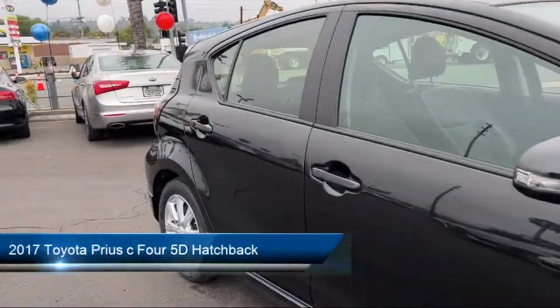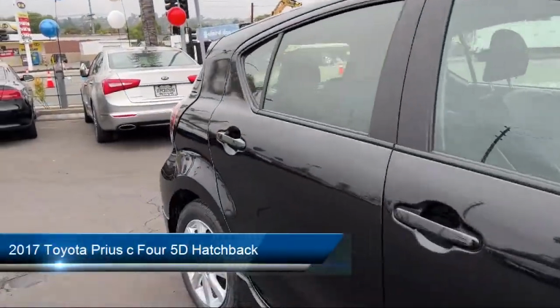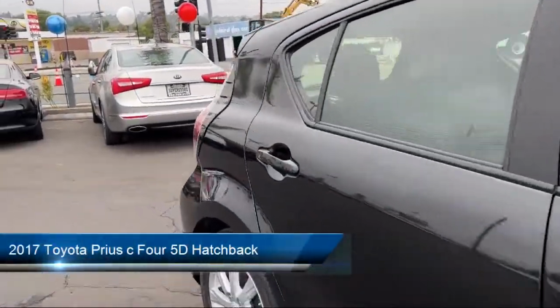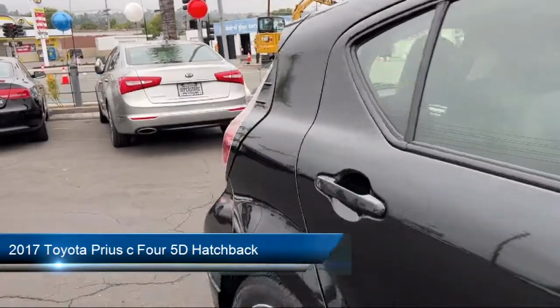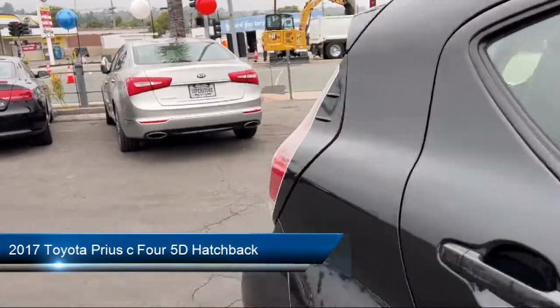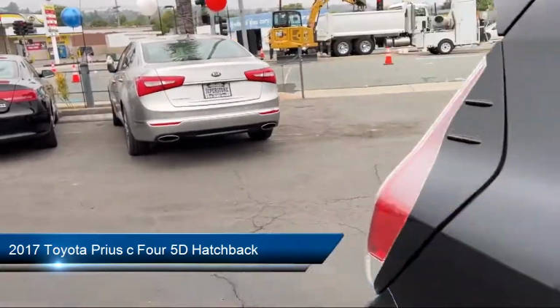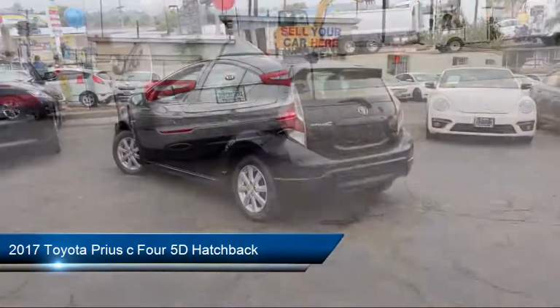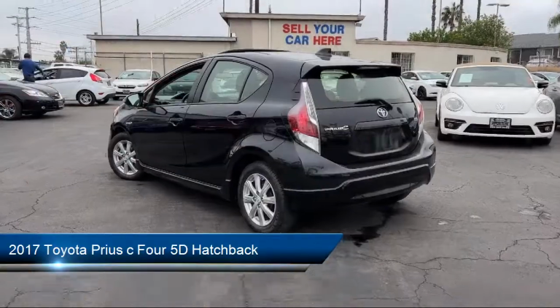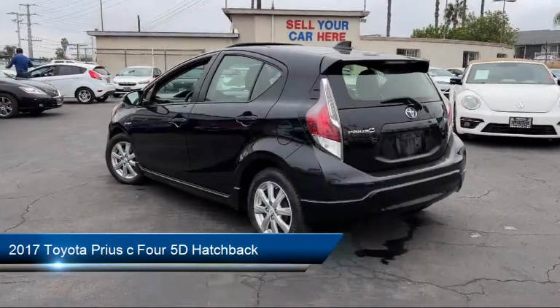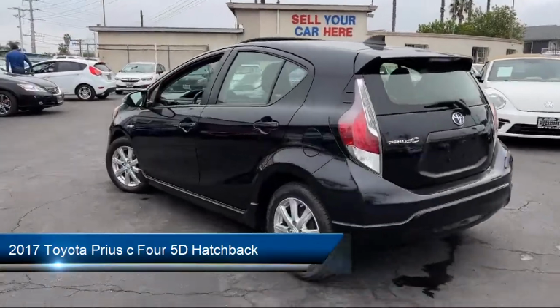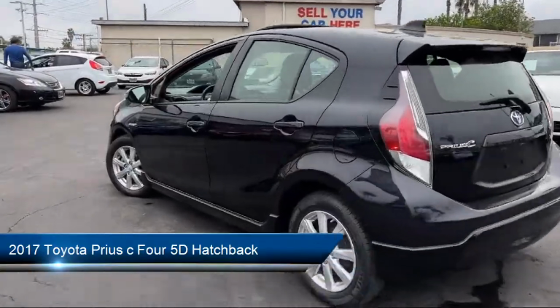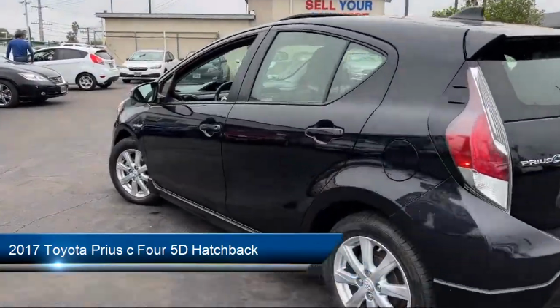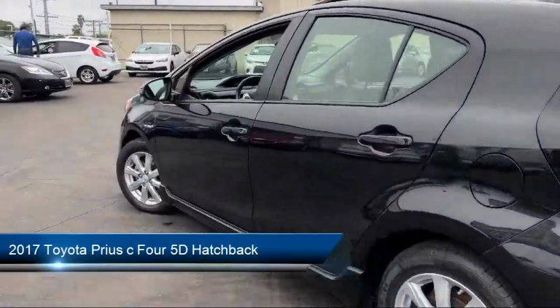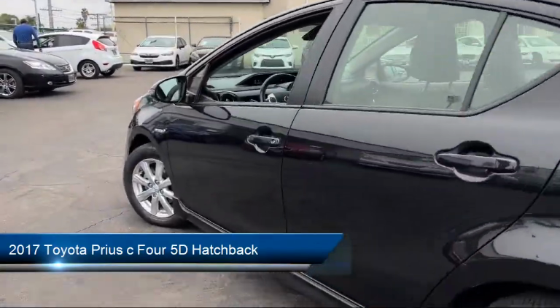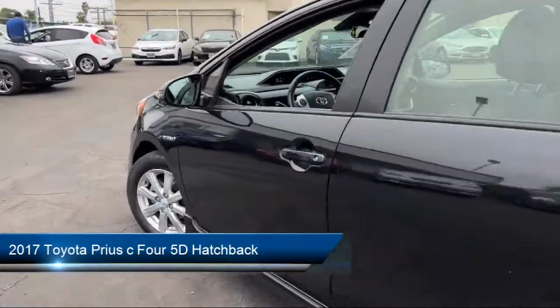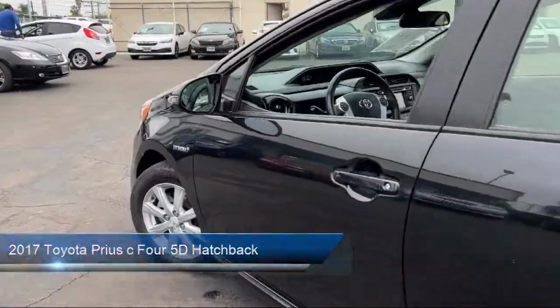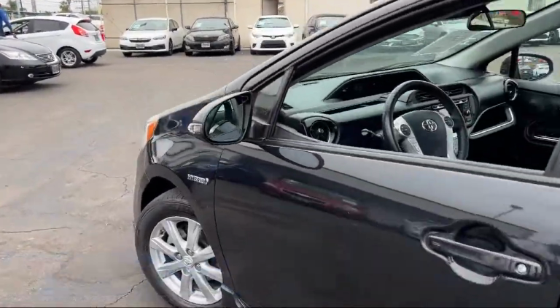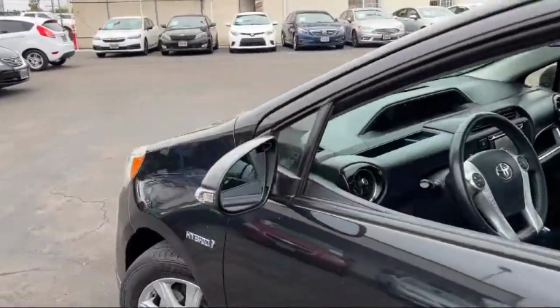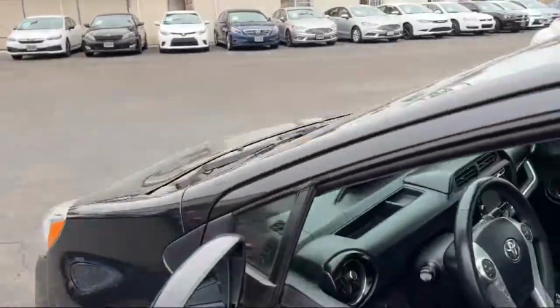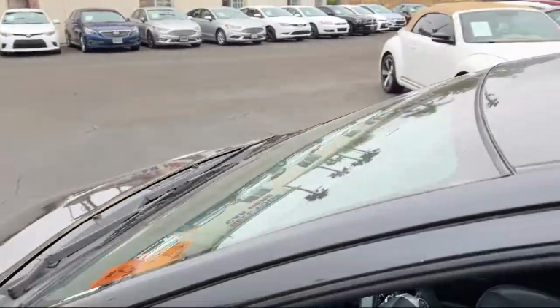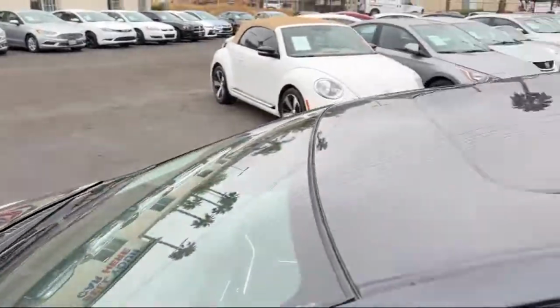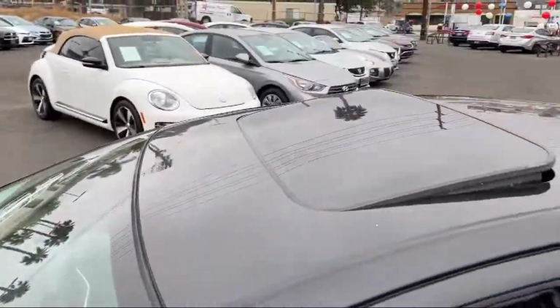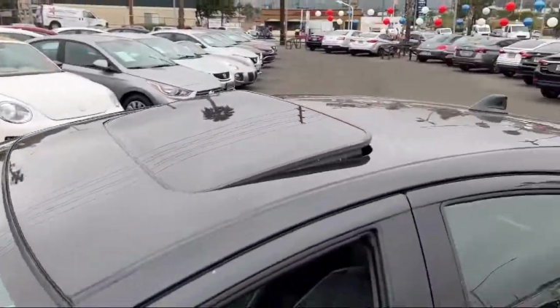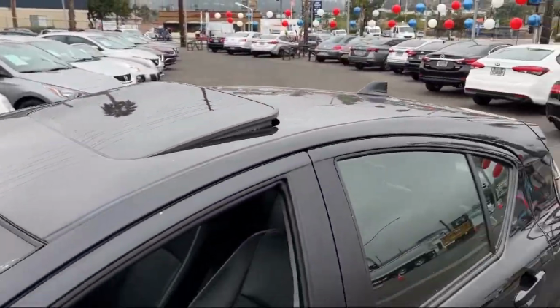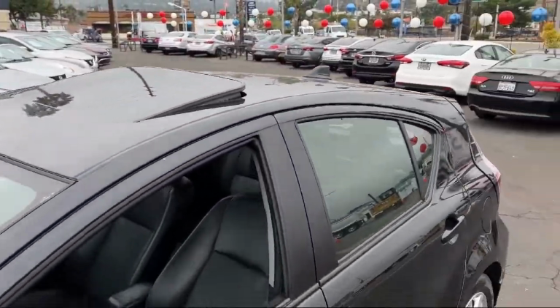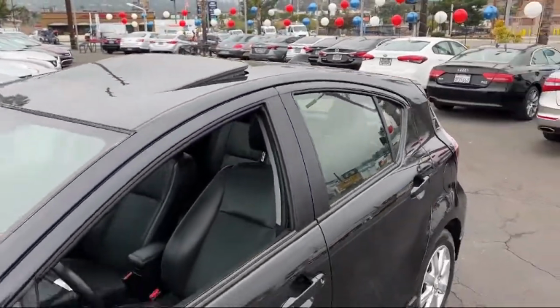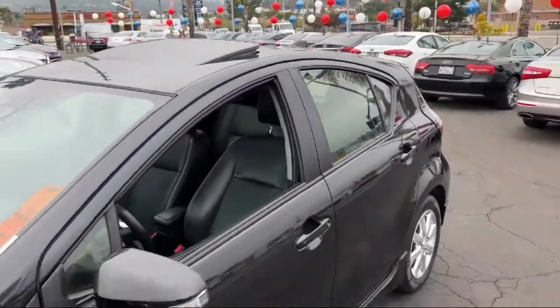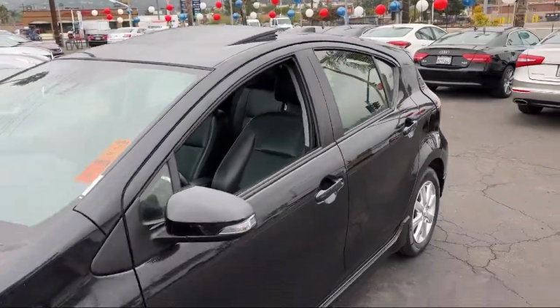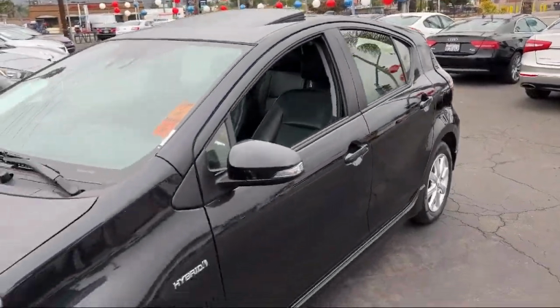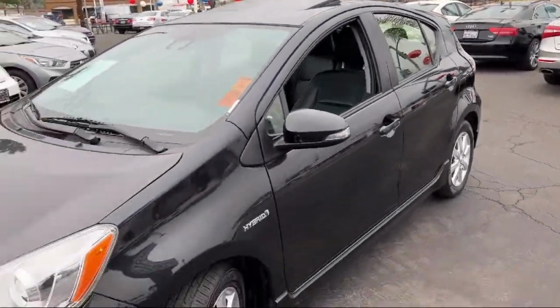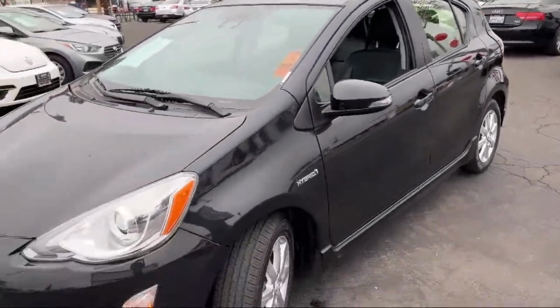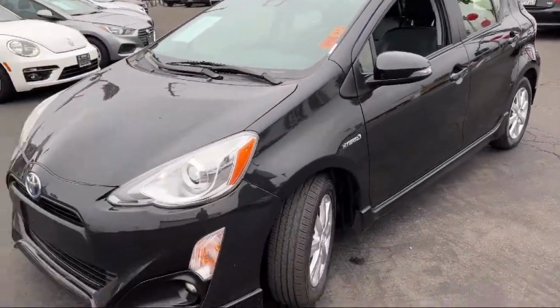It comes equipped with navigation, front fog and driving lamps, heated door mirrors, soft-tech seat trim, keyless entry, and a rear-view camera.